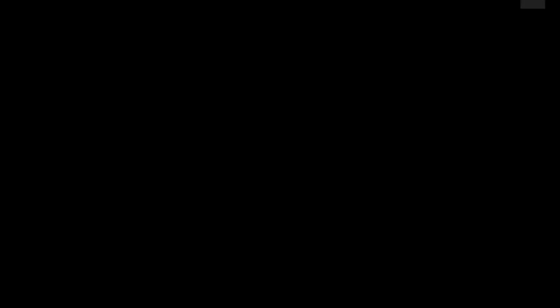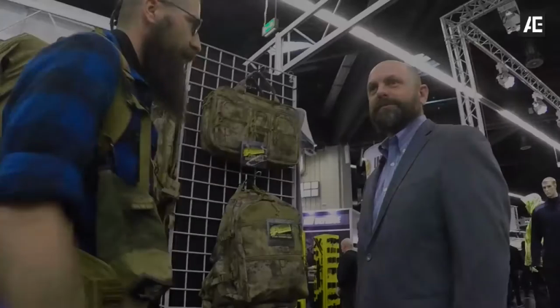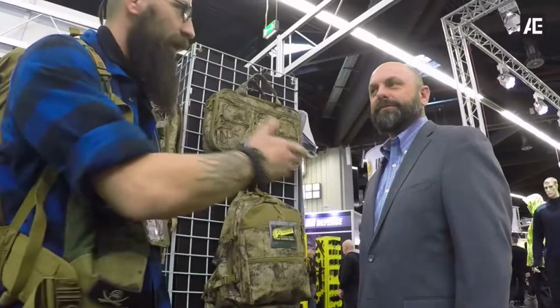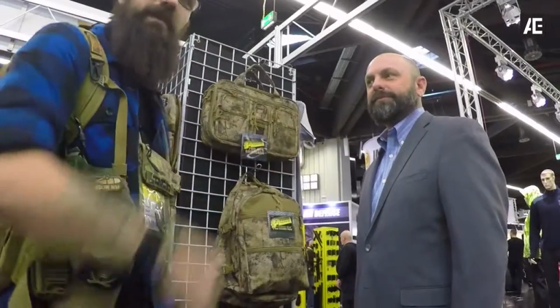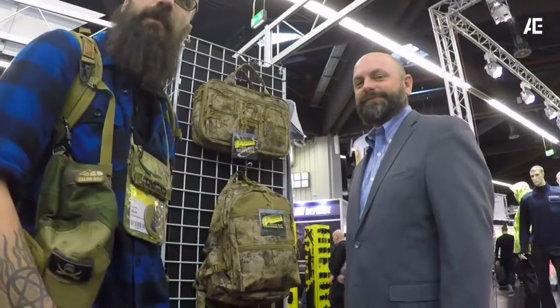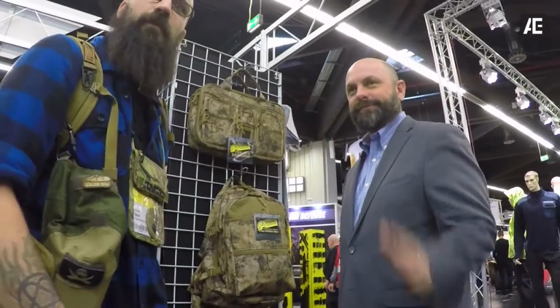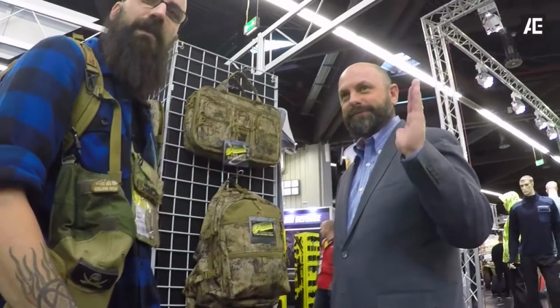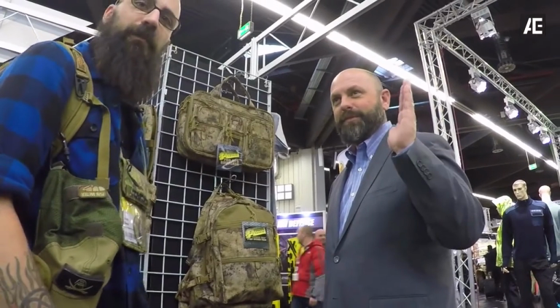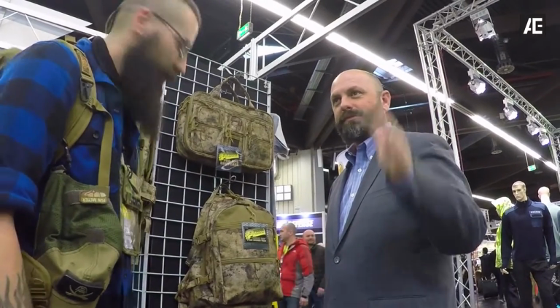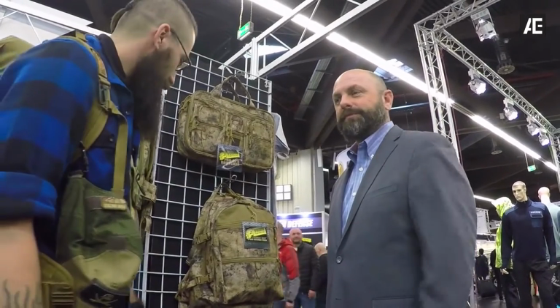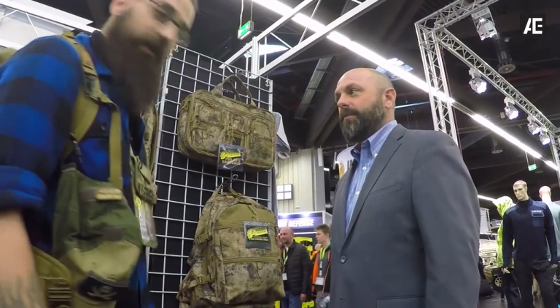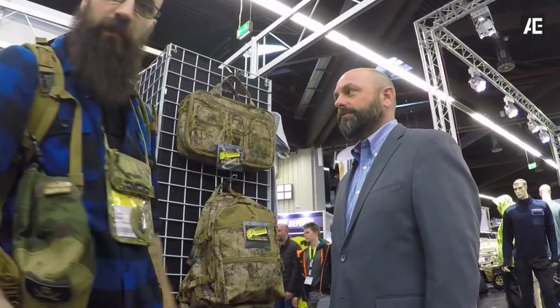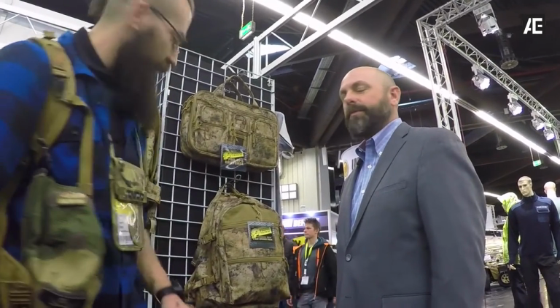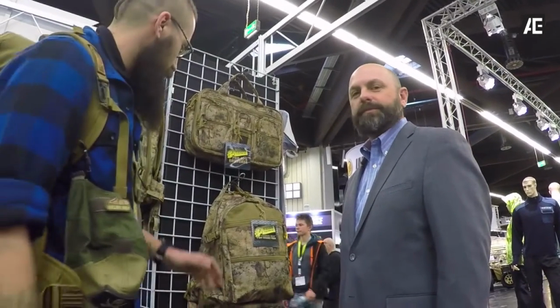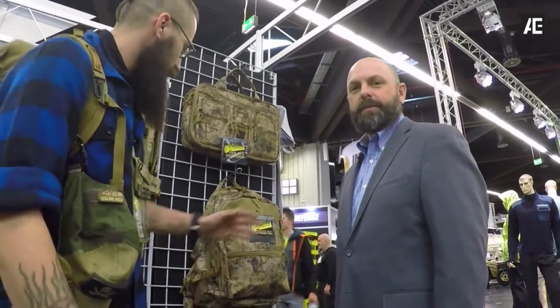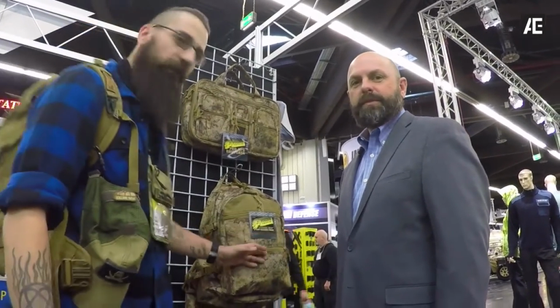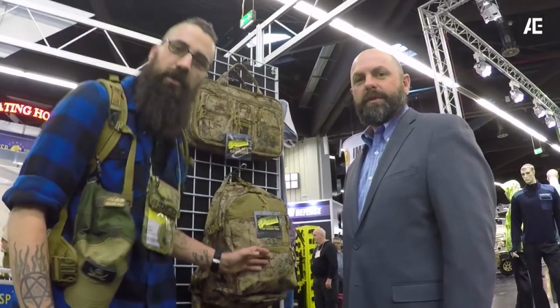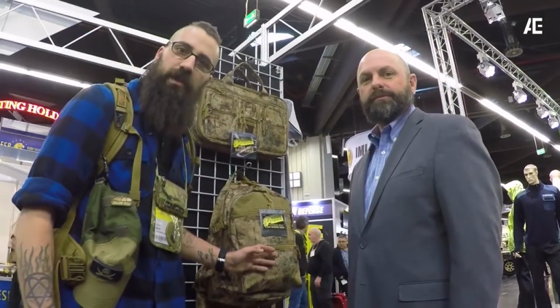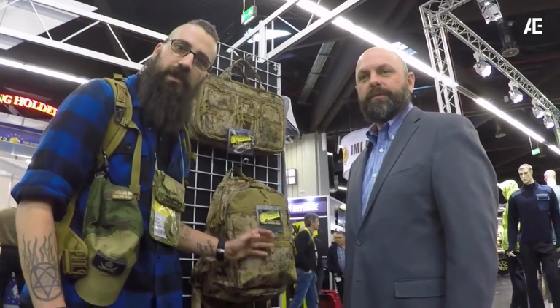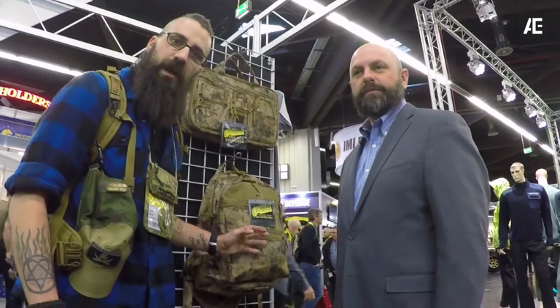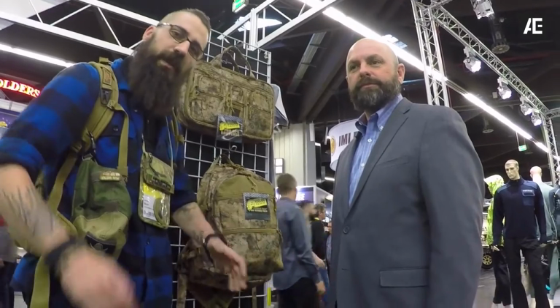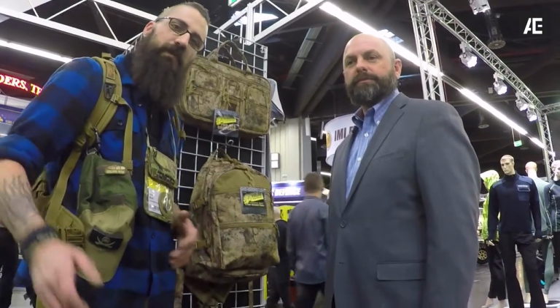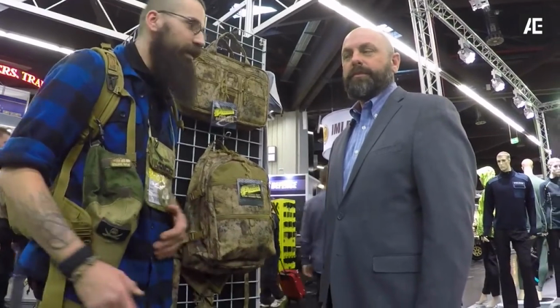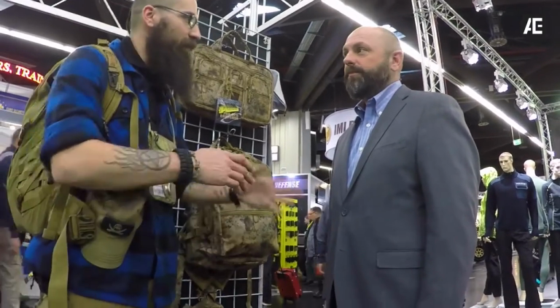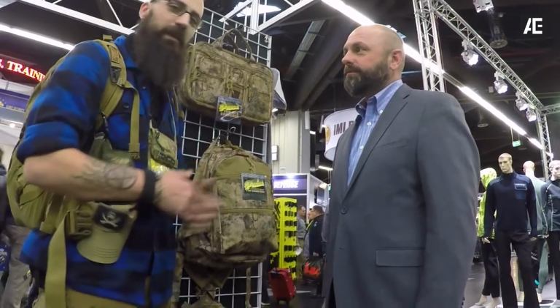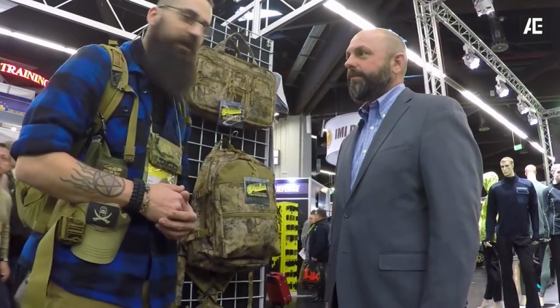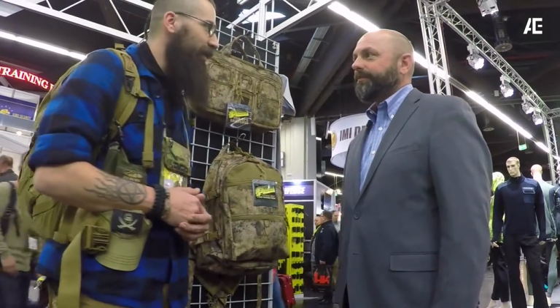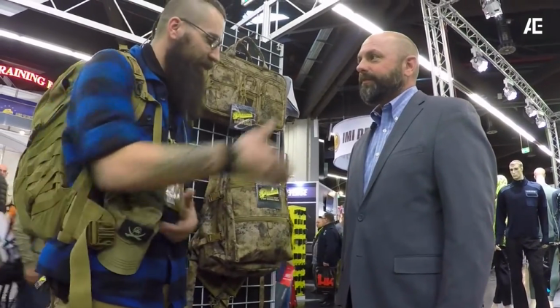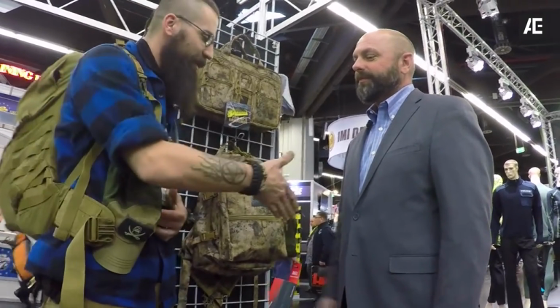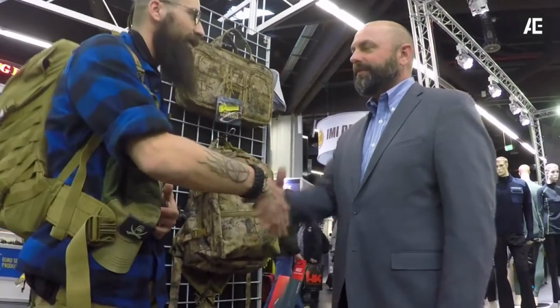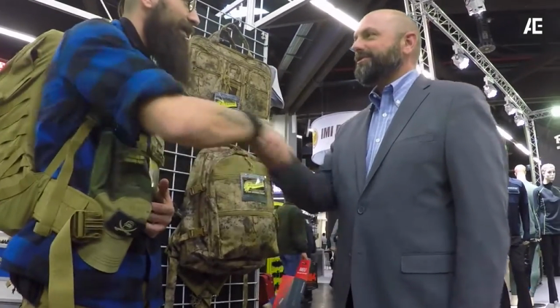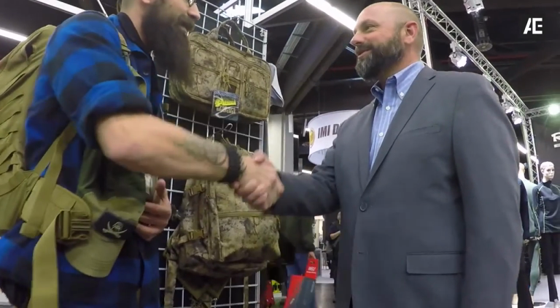I'm here with Jared from Voodoo Tactical. He's going to talk about their new camouflage, so I think it's best just to give him the word. Jared, nice to see you again. Nice to see you again.